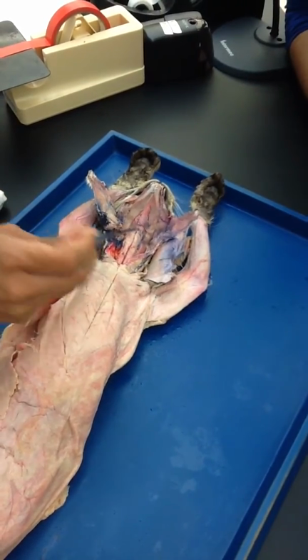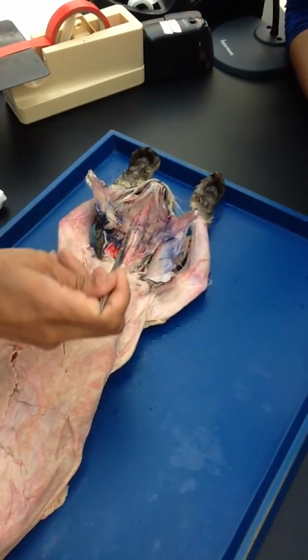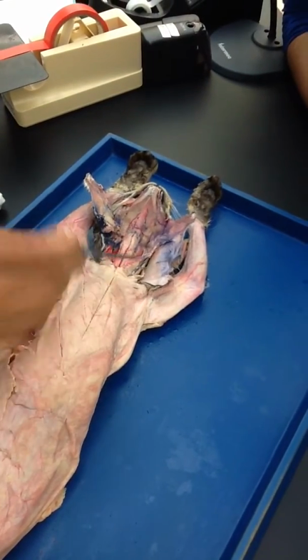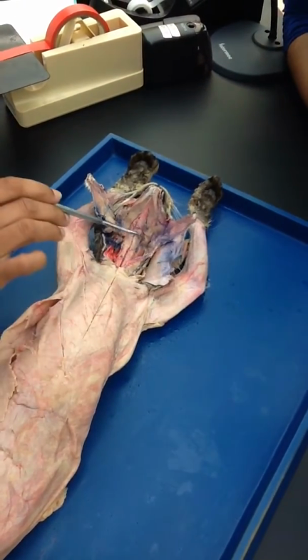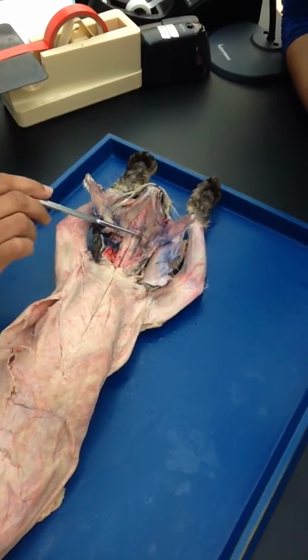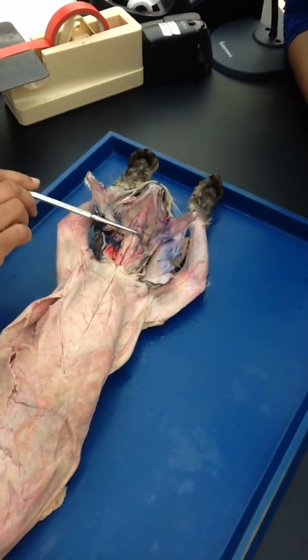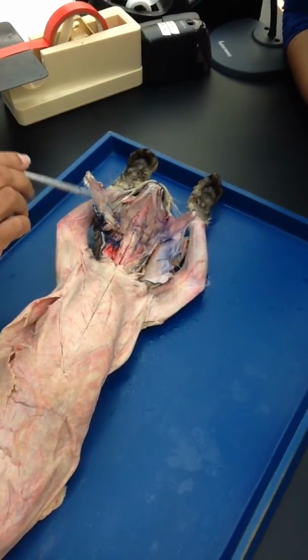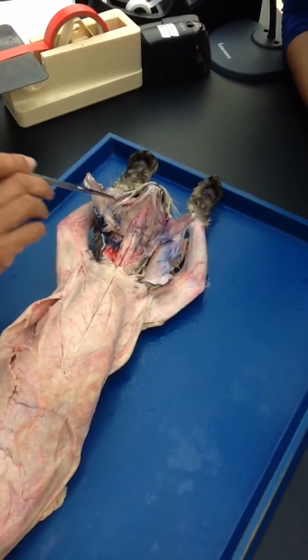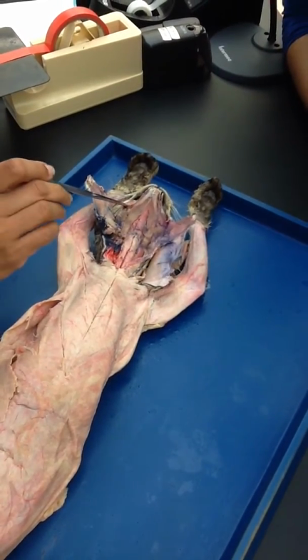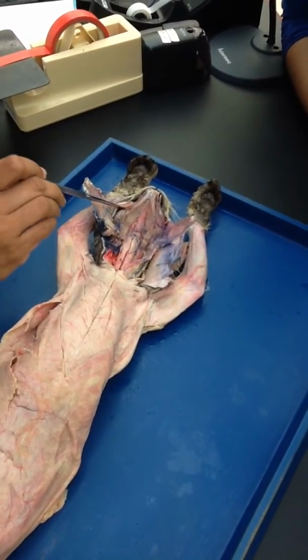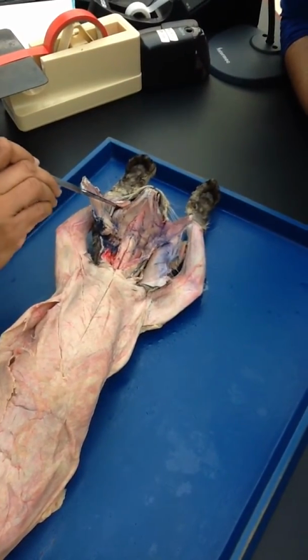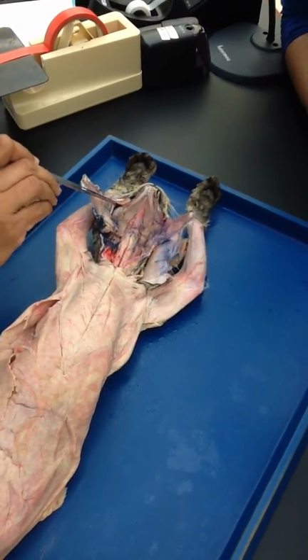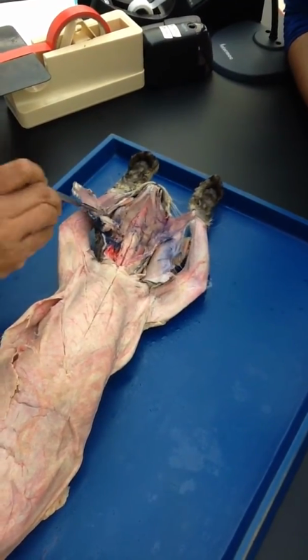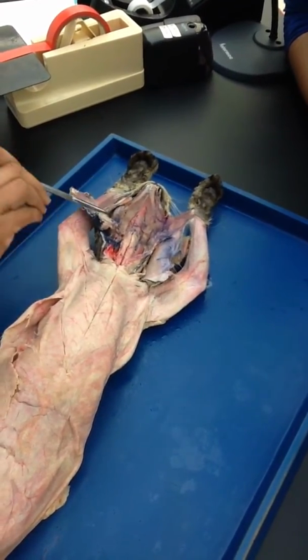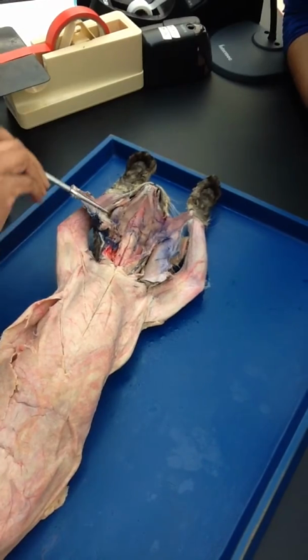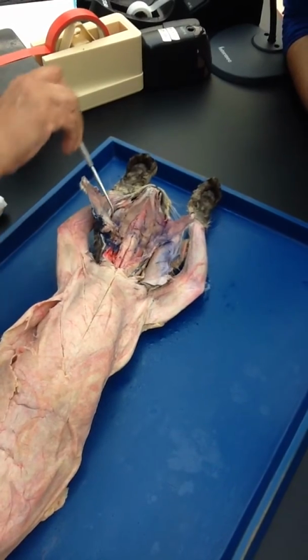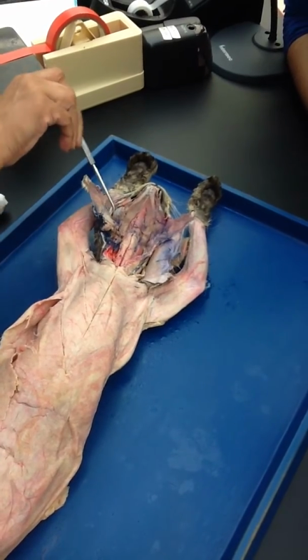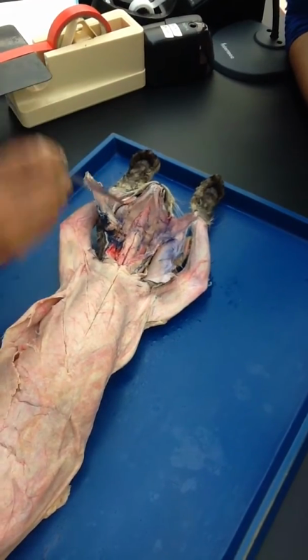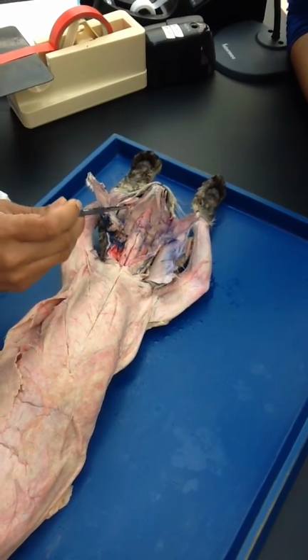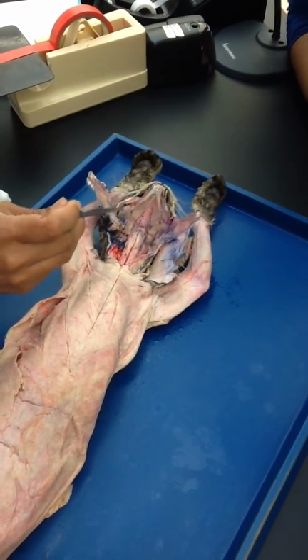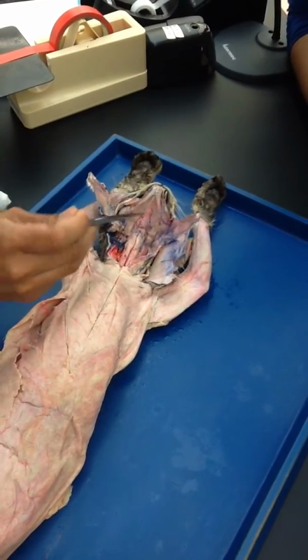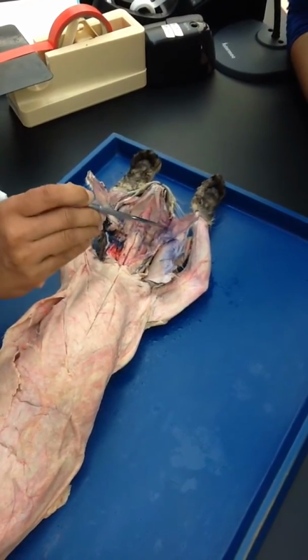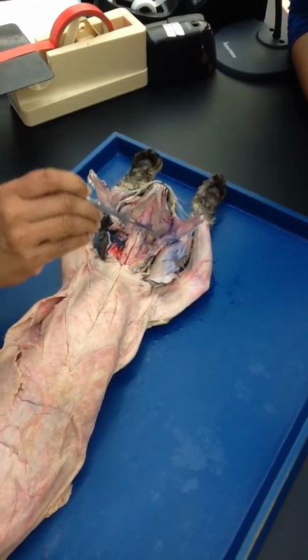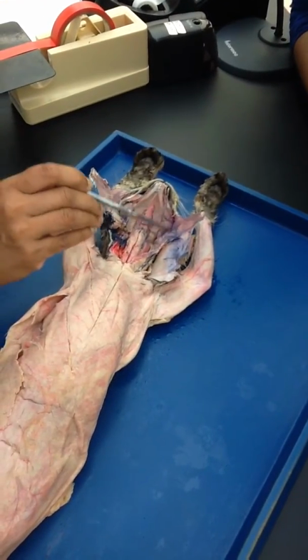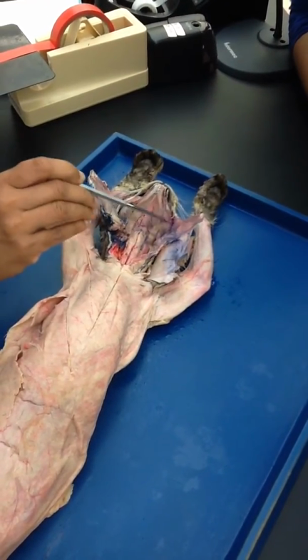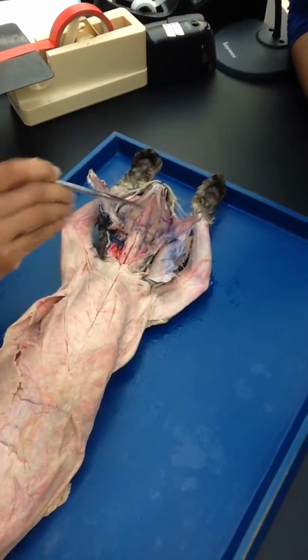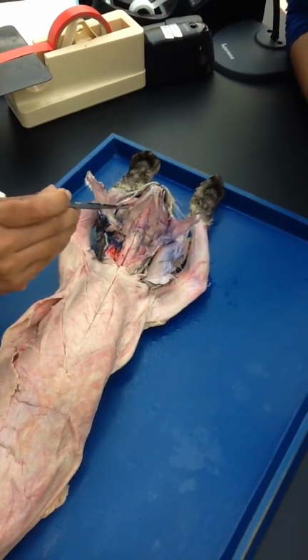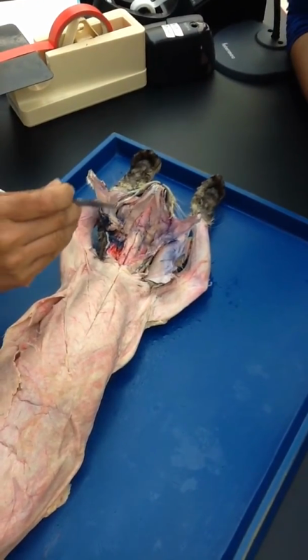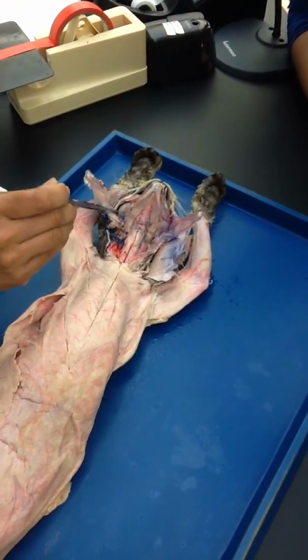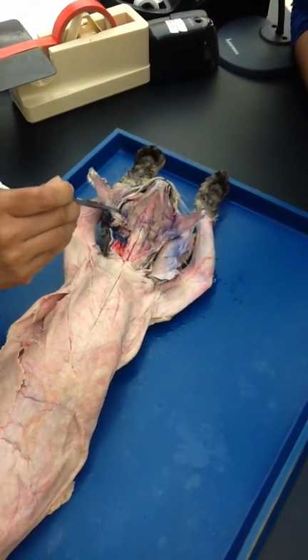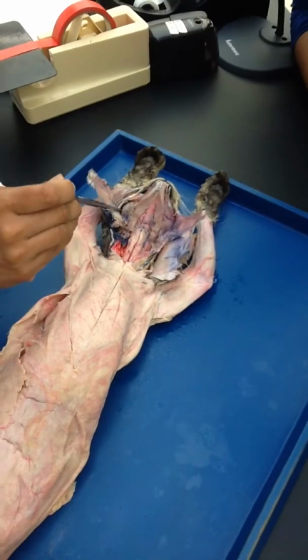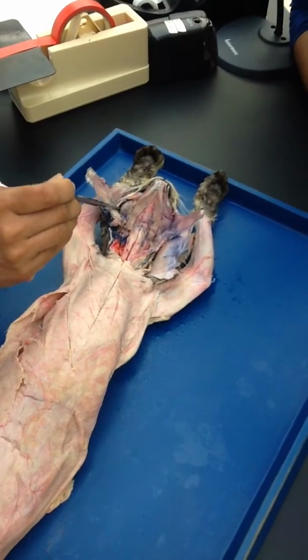Then we are on the masseter. You see this bulgy muscle on both sides? This is your masseter, the cheek muscle.